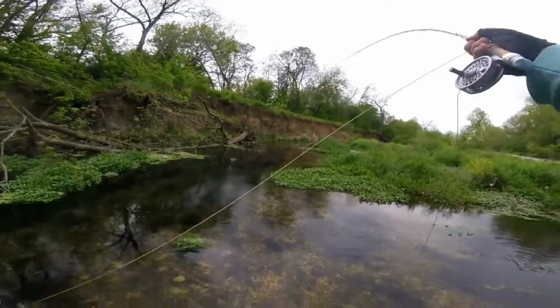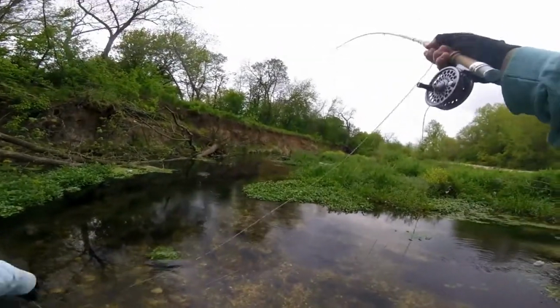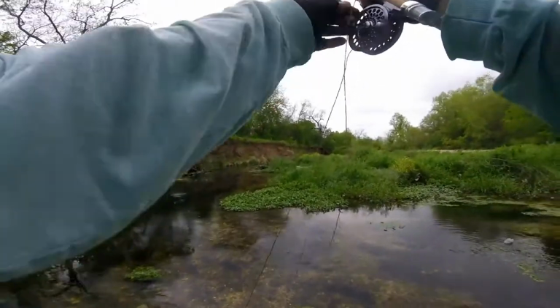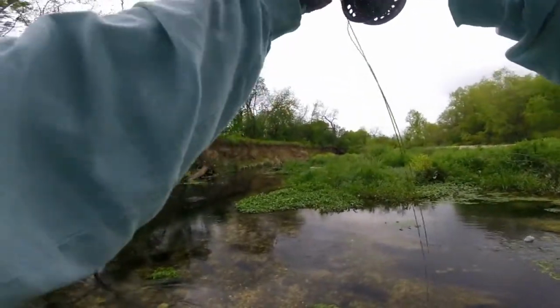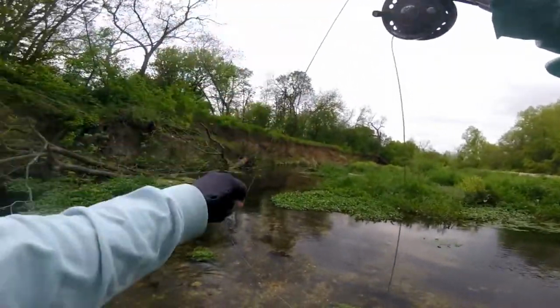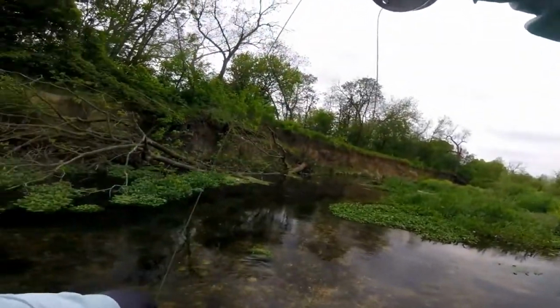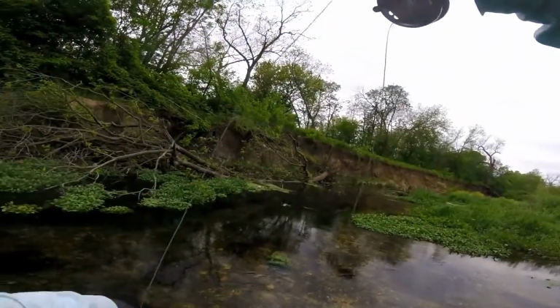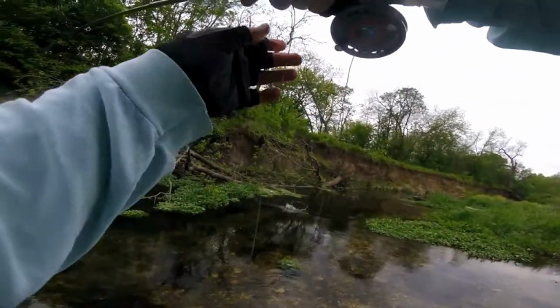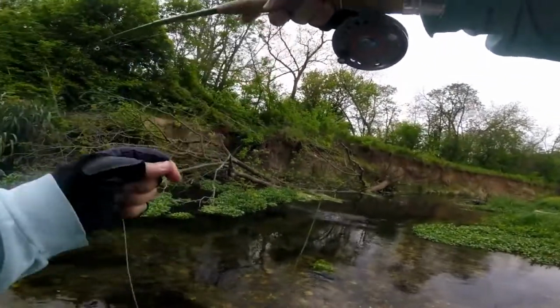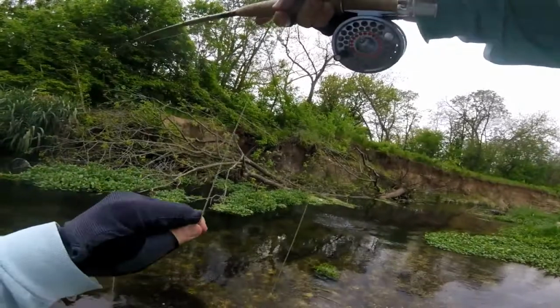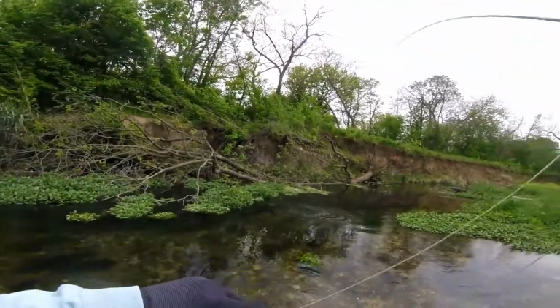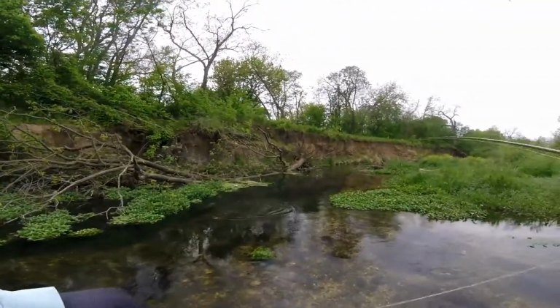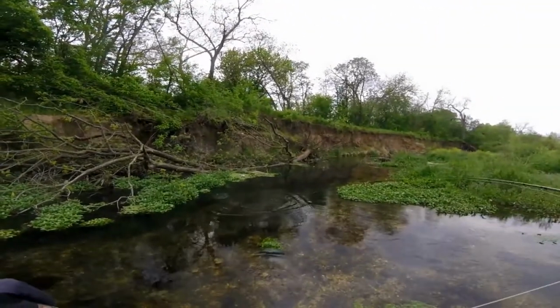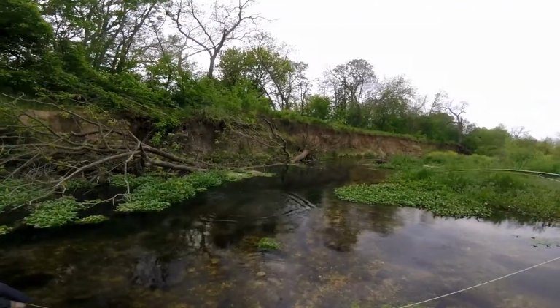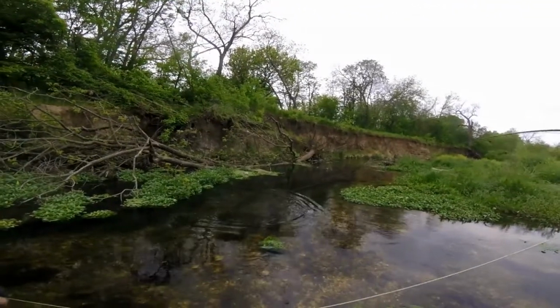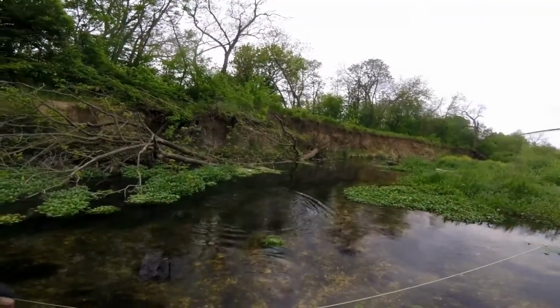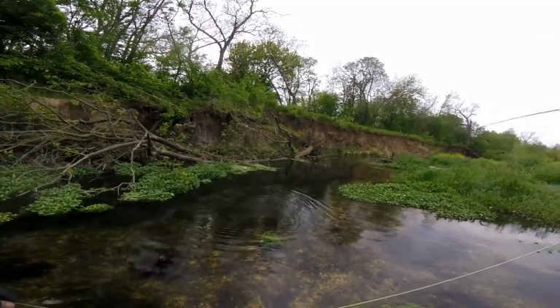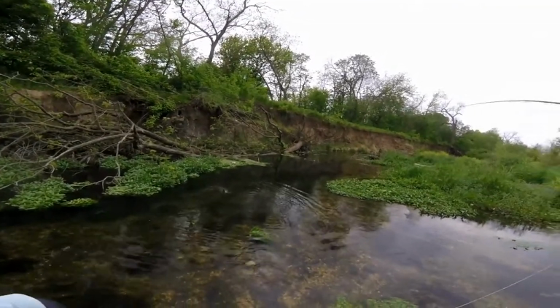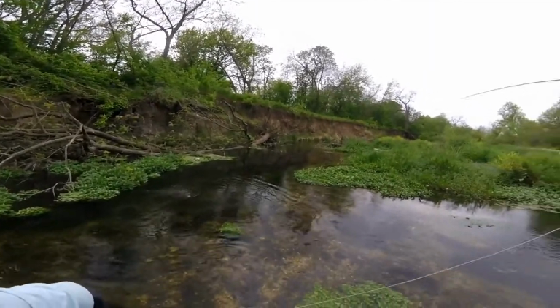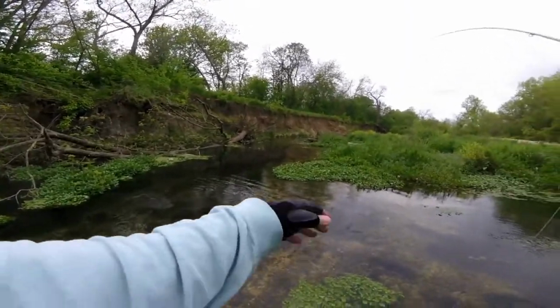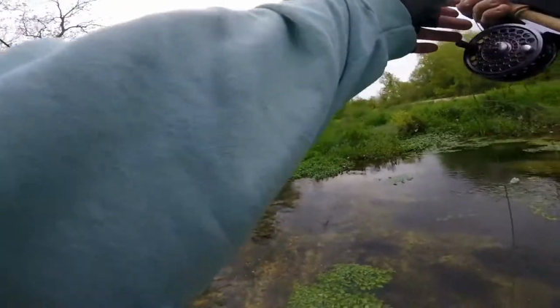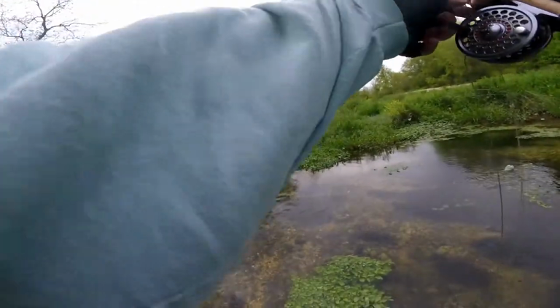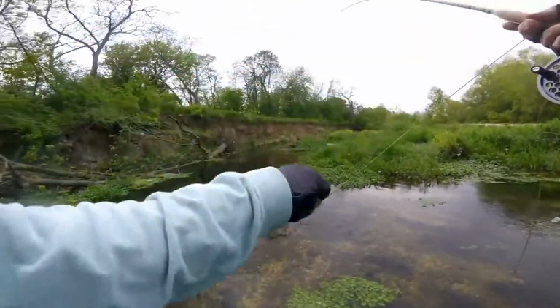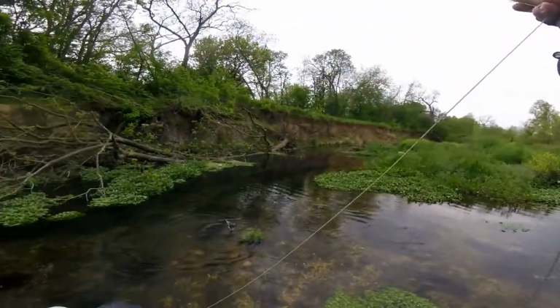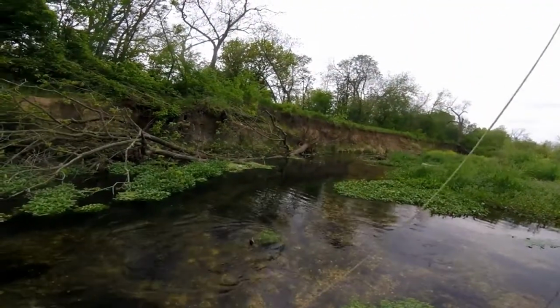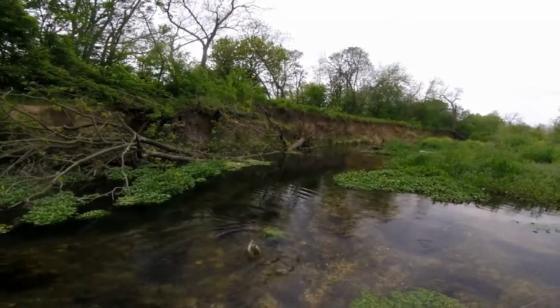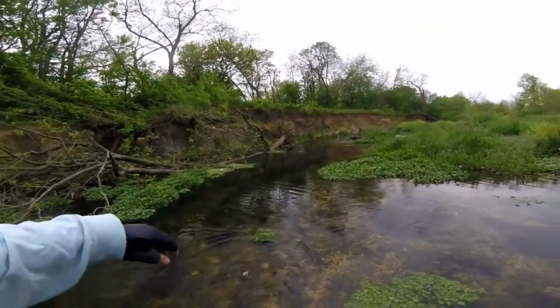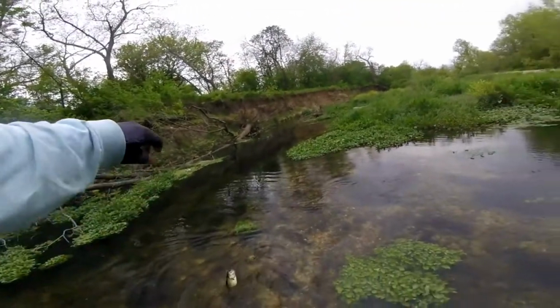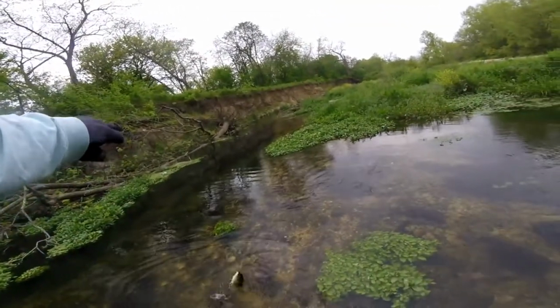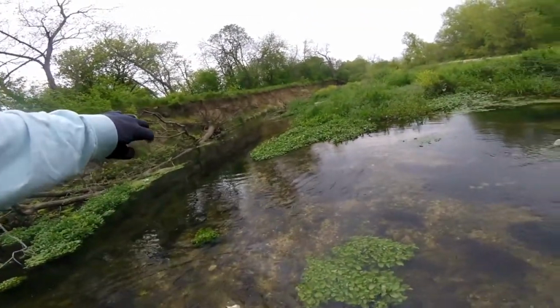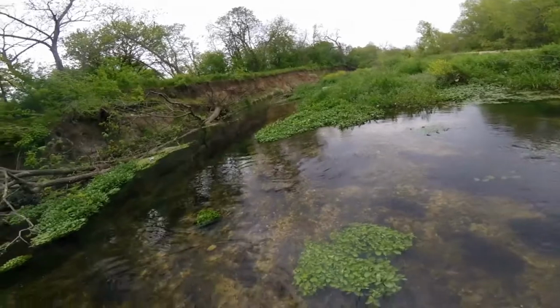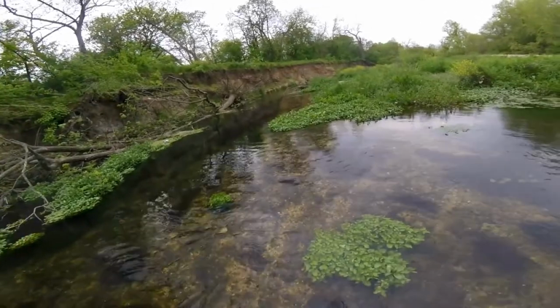Oh yeah! I told you. This is probably the bigger one today. It's a decent bass on a four-weight - look at that fish!